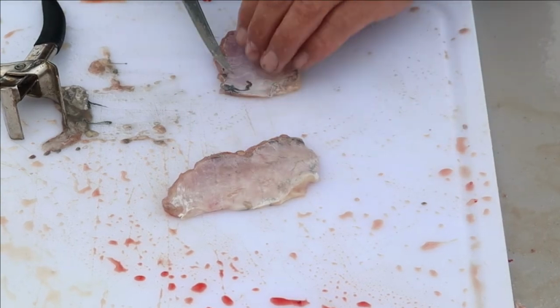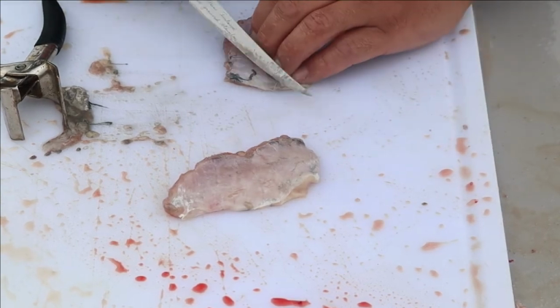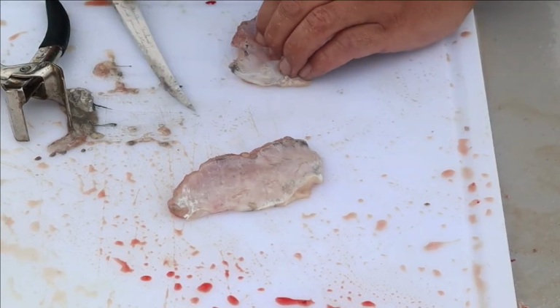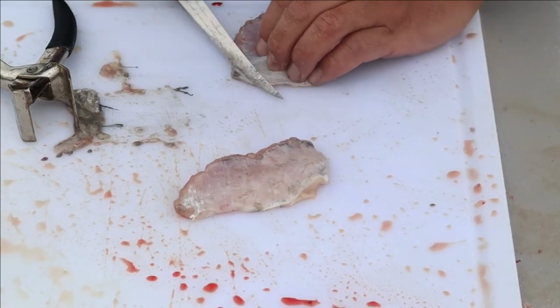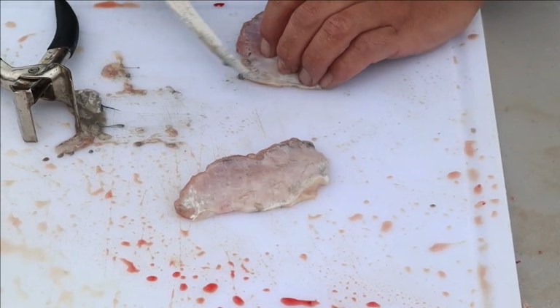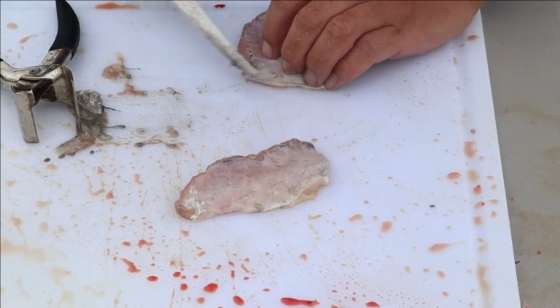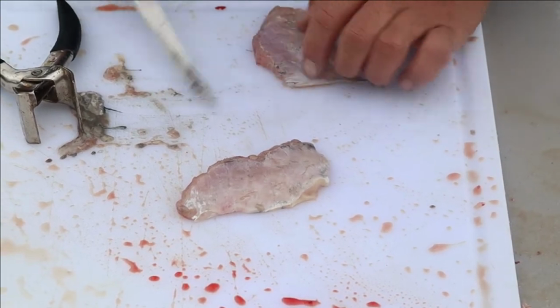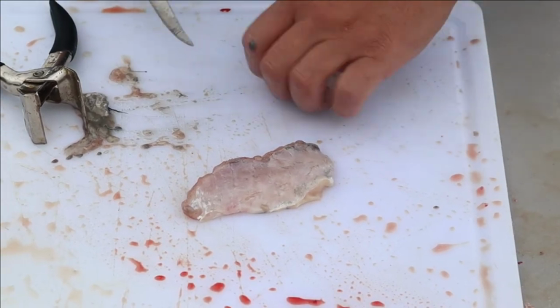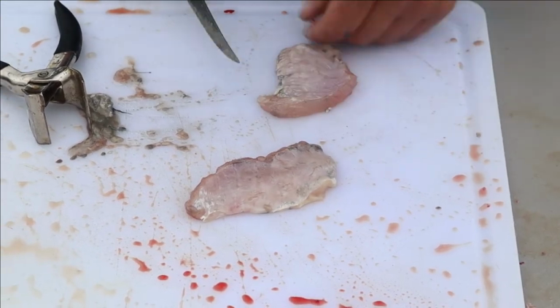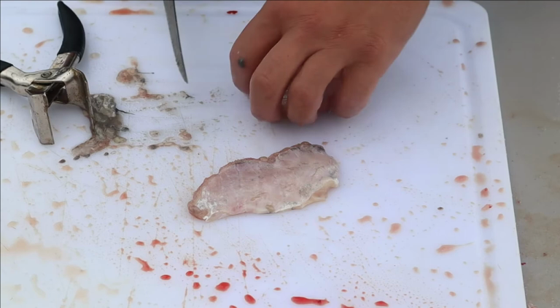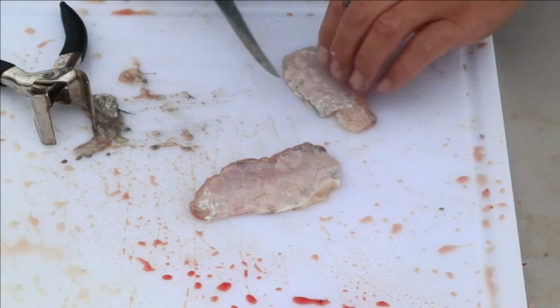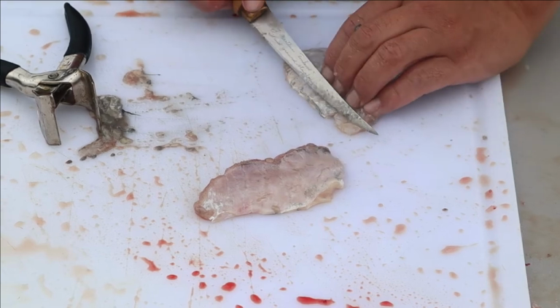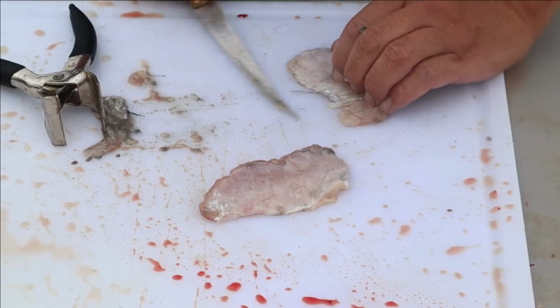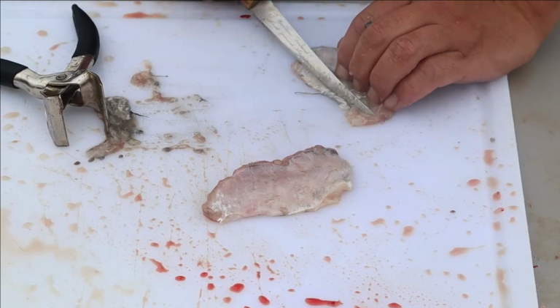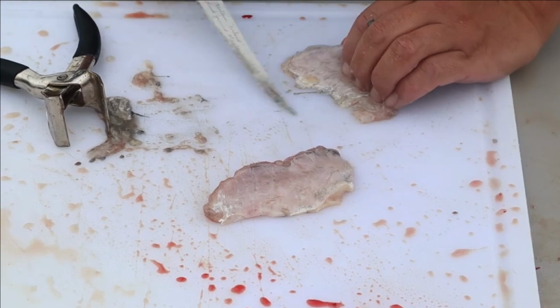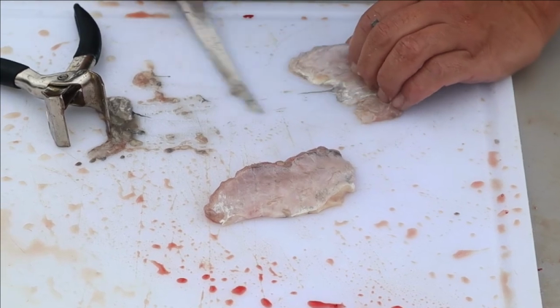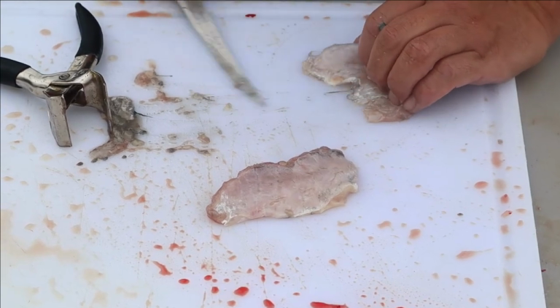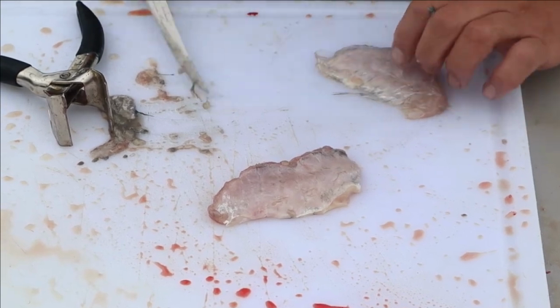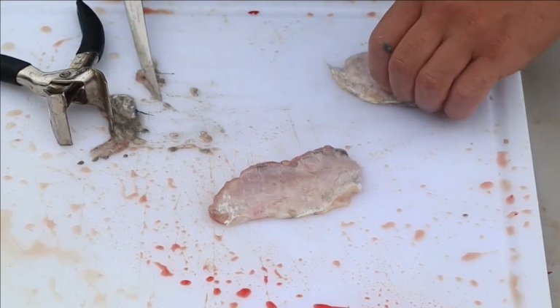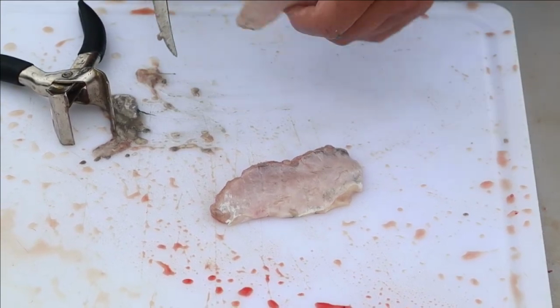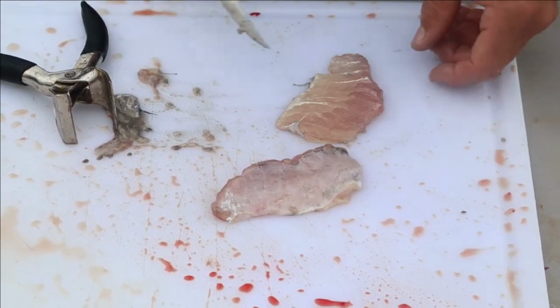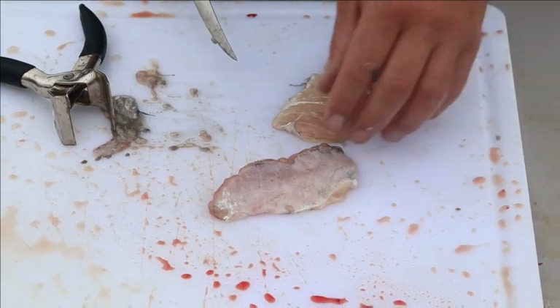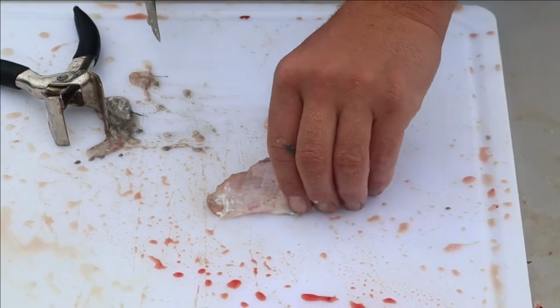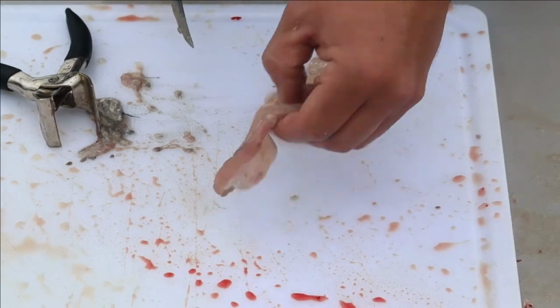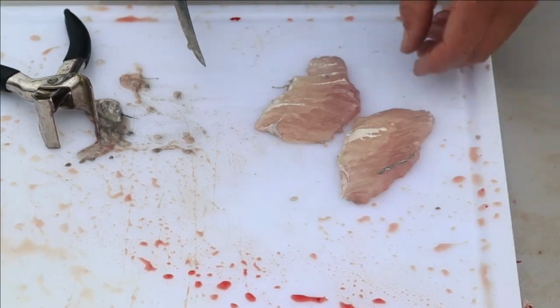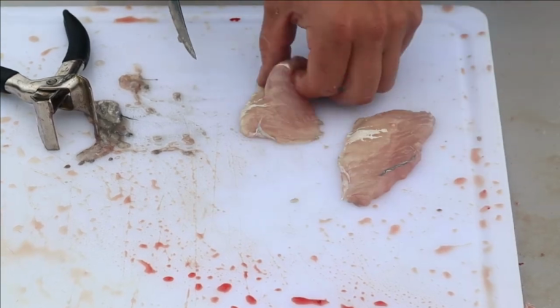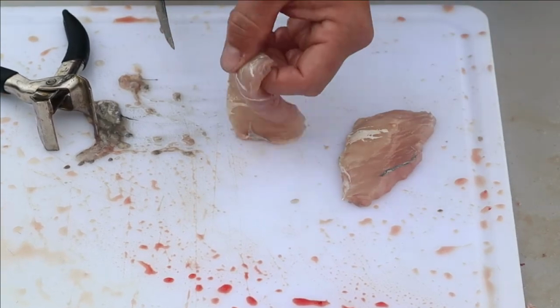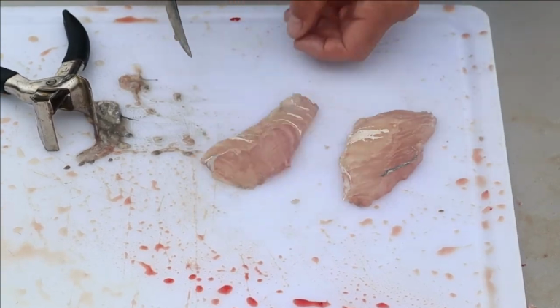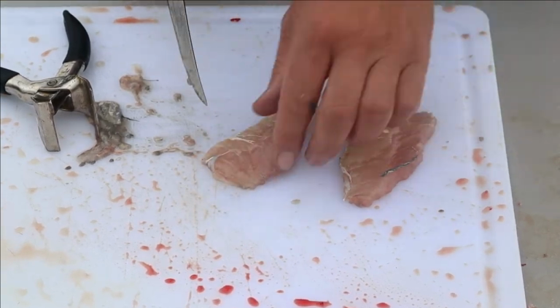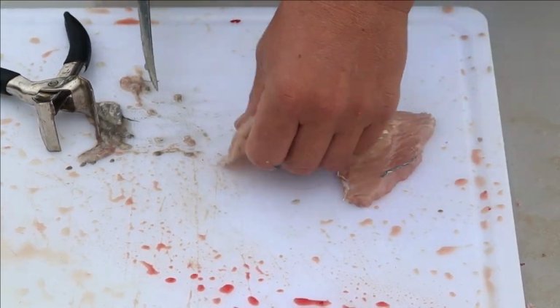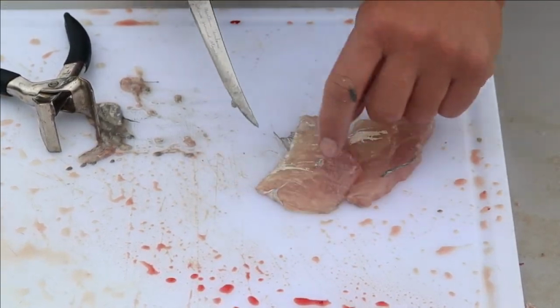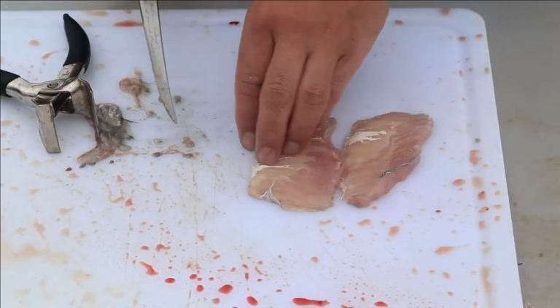Put that in some salt water too and come back to it - it'll clean up a little bit easier. We're going to hose these guys off, rinse them off, and clean them up. There are some nice chunks of belly meat there.